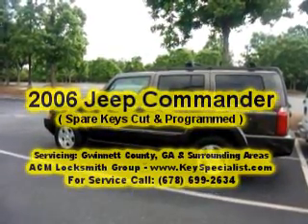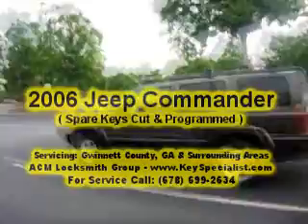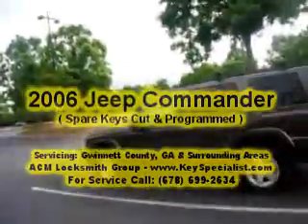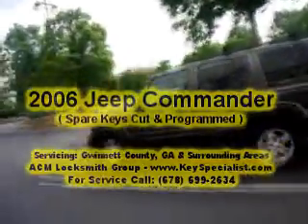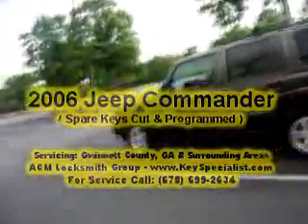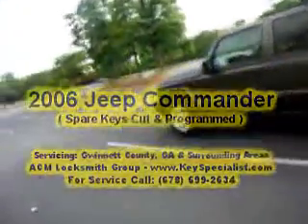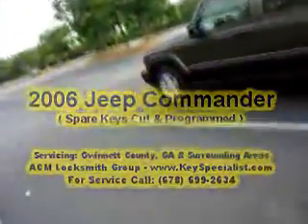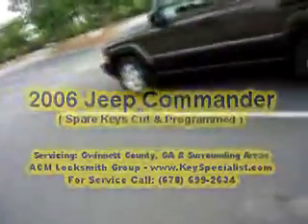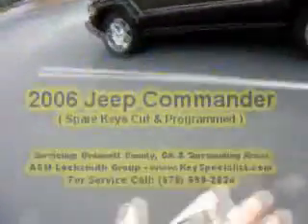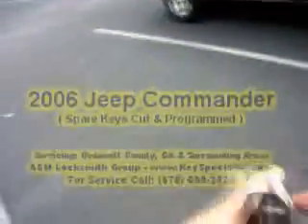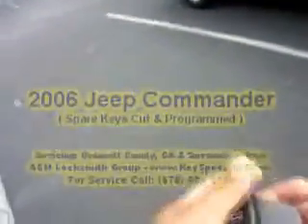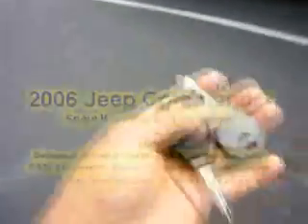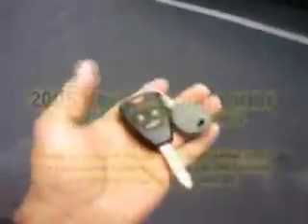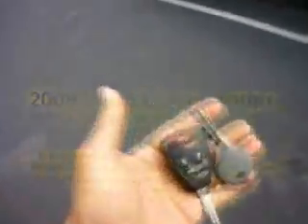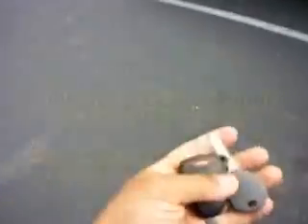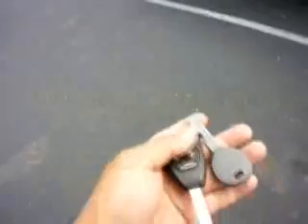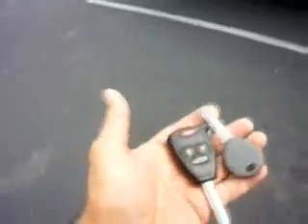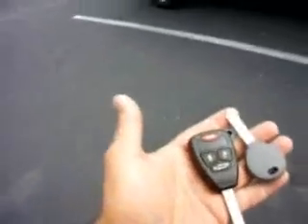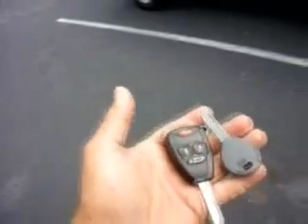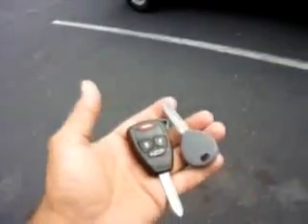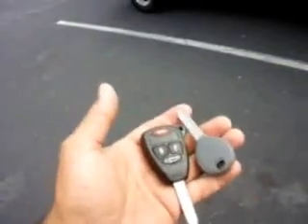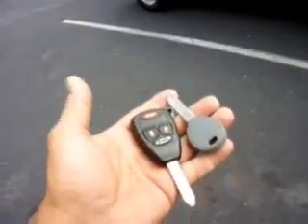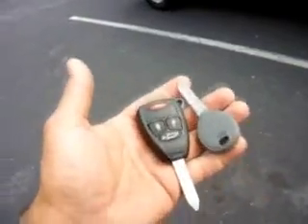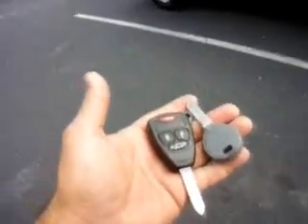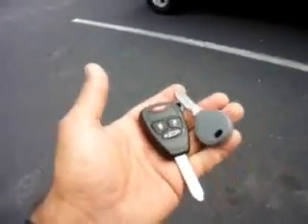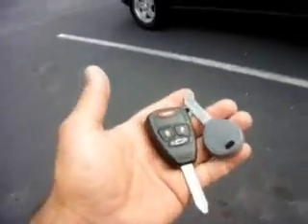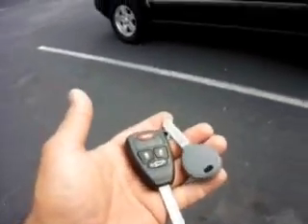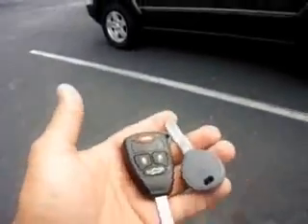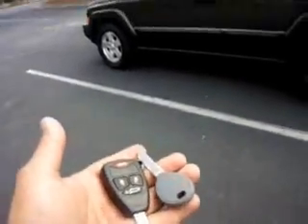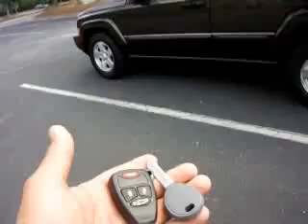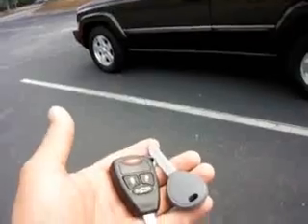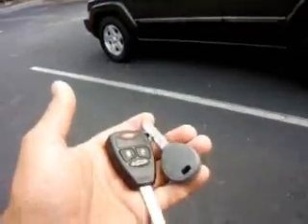So you have a 2006 Jeep Commander — customer purchasing keys online. They're not programmed yet, so we're going to end up cutting them and programming them. We'll come back with everything programmed, truck running and everything.